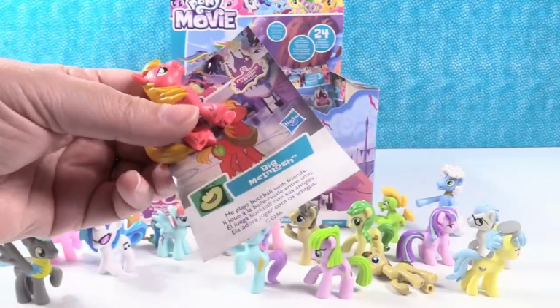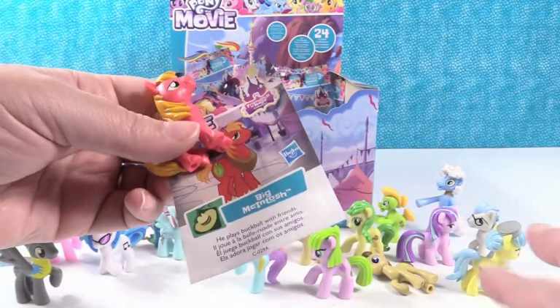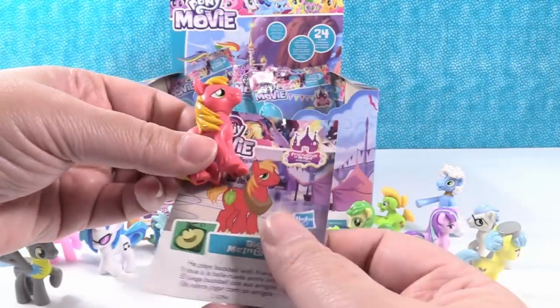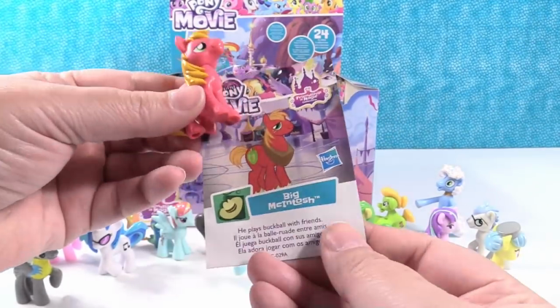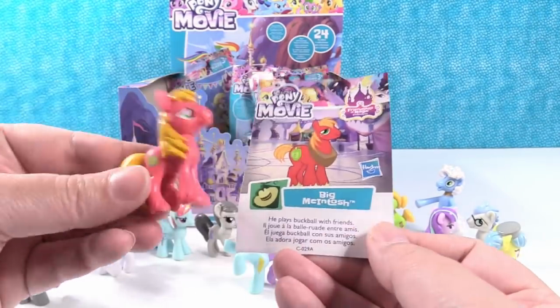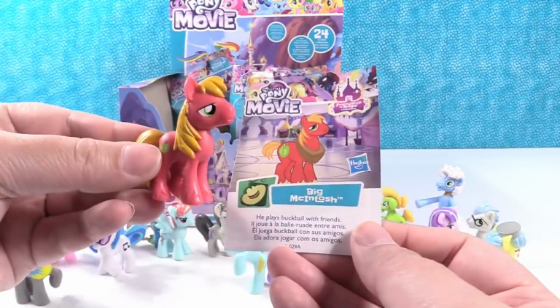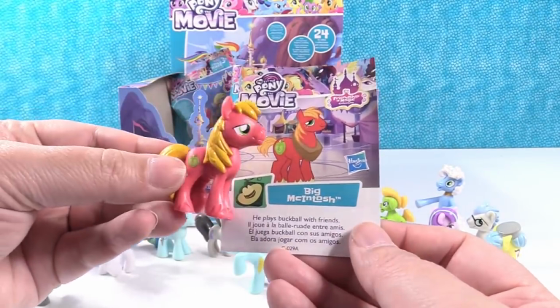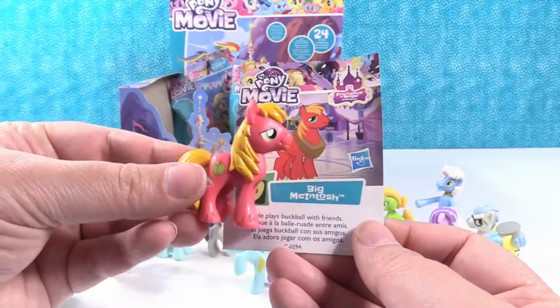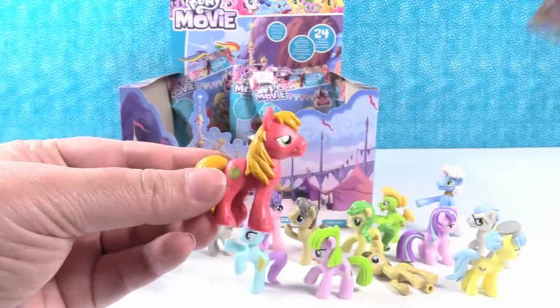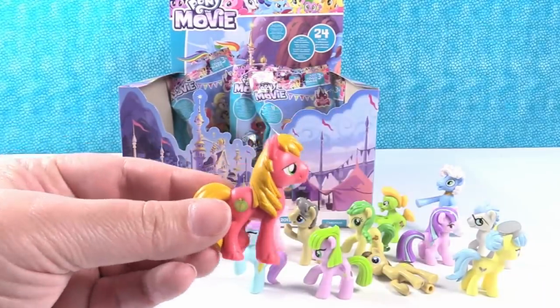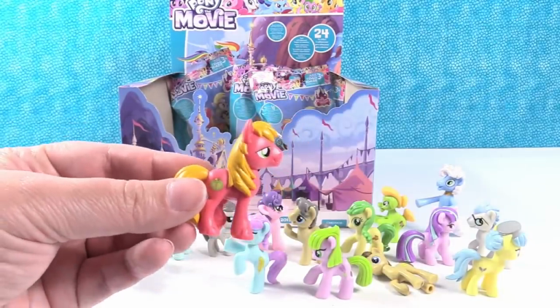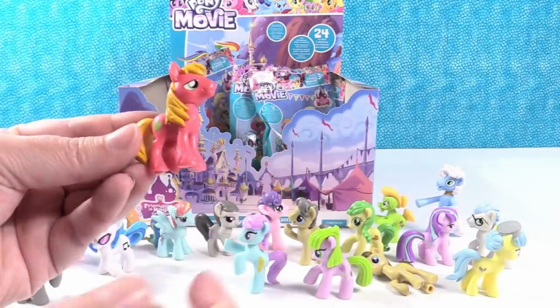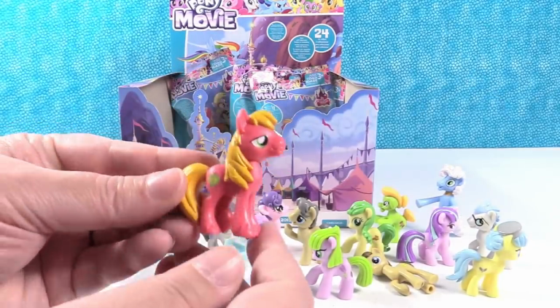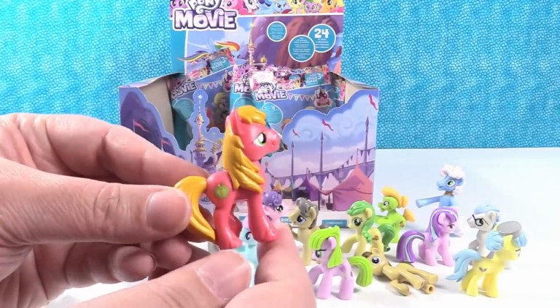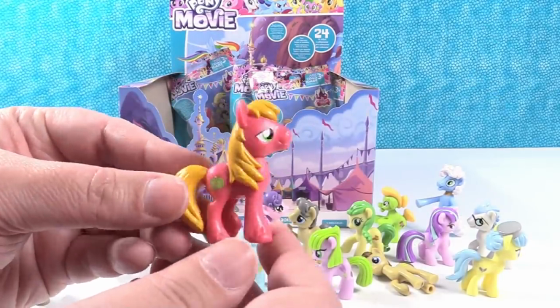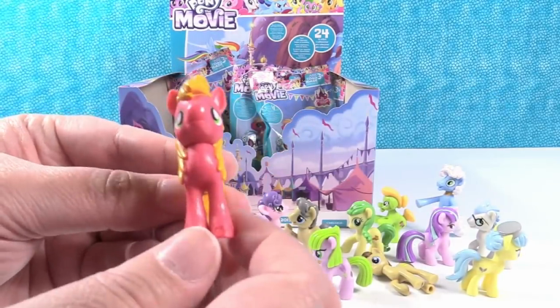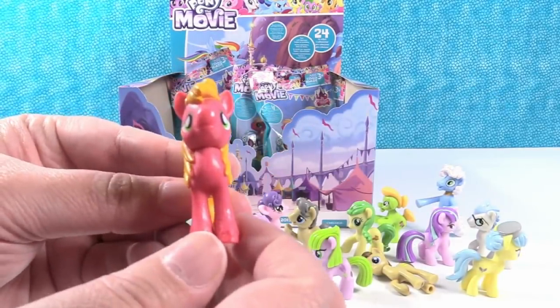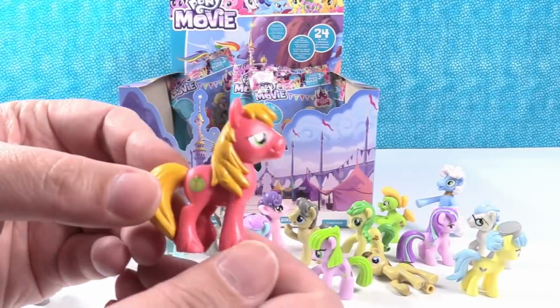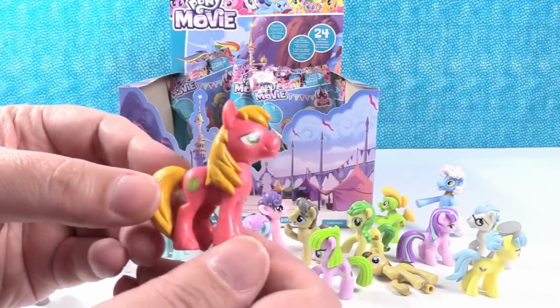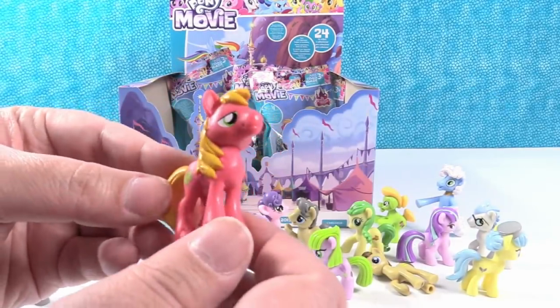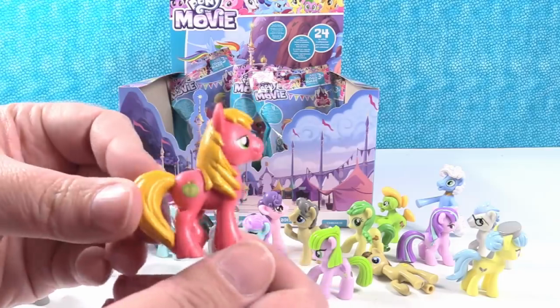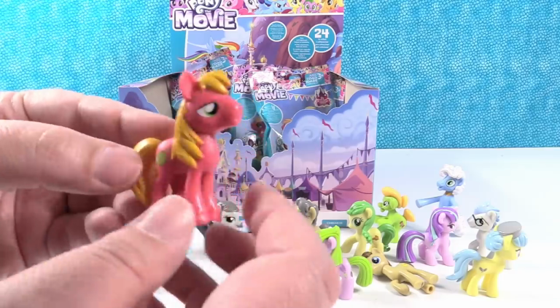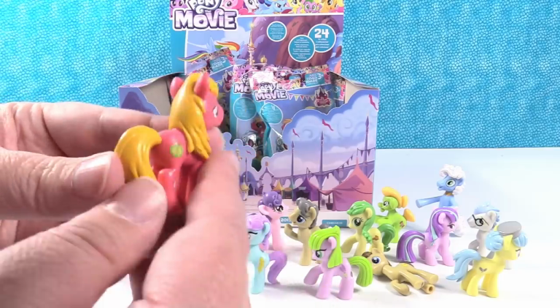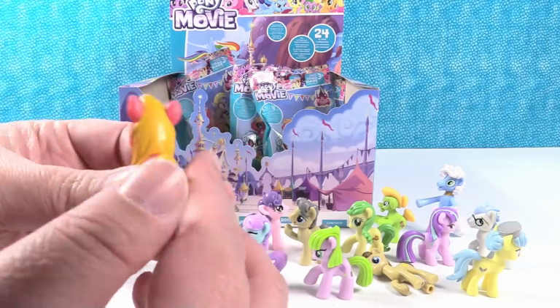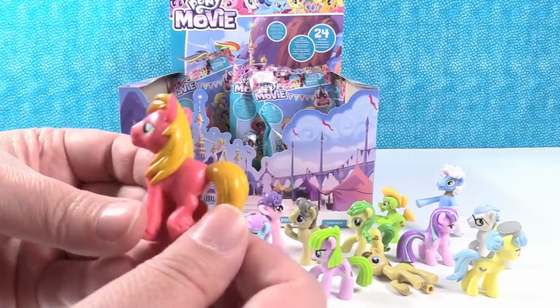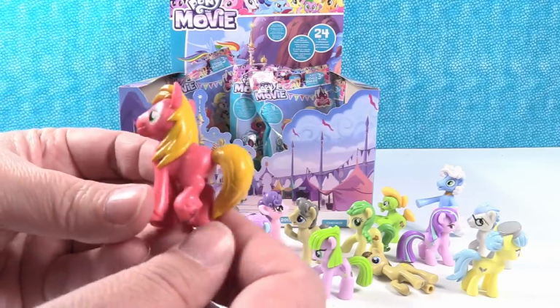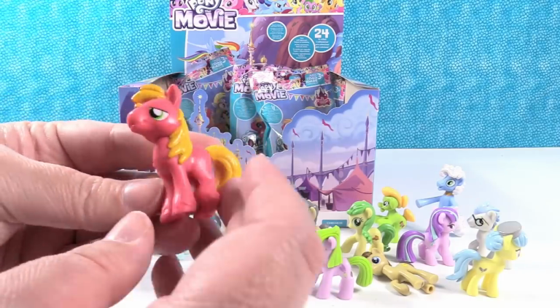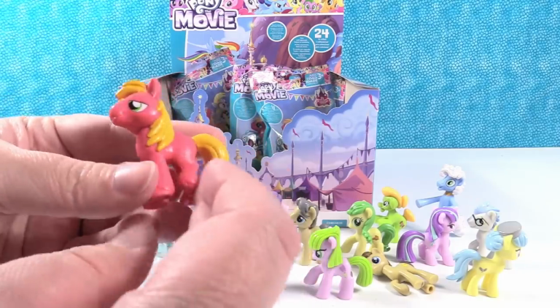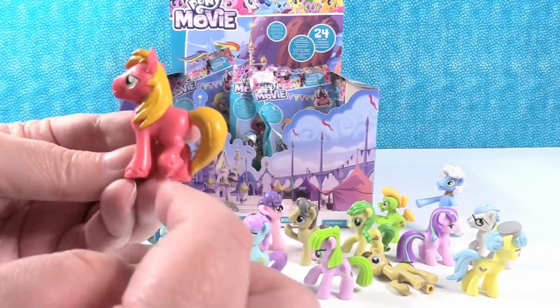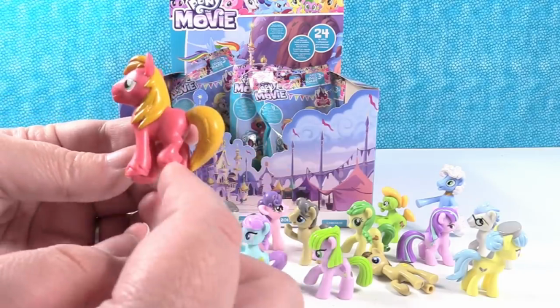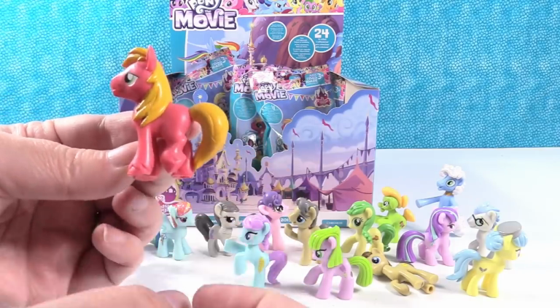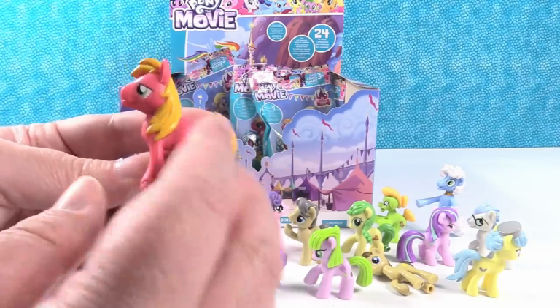Big Mac! Oh, Big Mac — I wish Paul would have got Big Mac. He plays buckball with friends. I love Big Mac. I do too. He's such a bright pony. He is. I like his little one leg up.